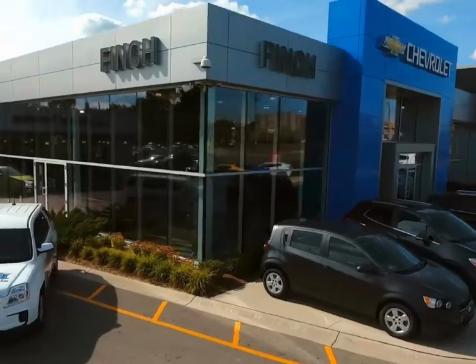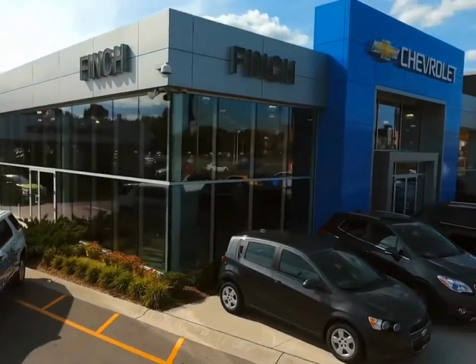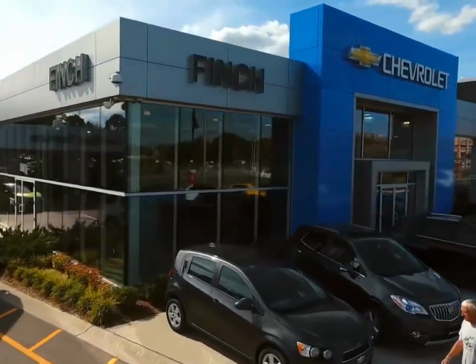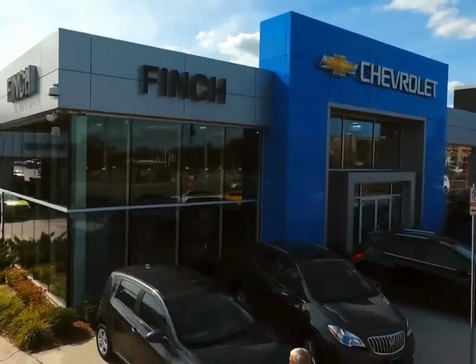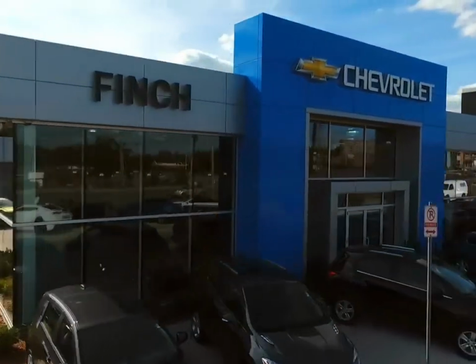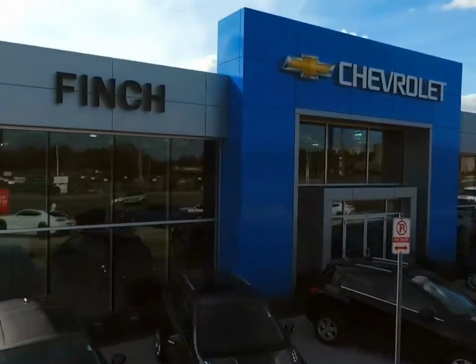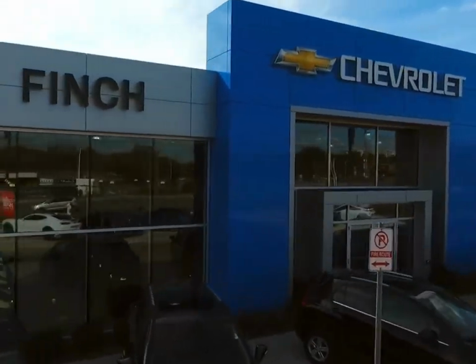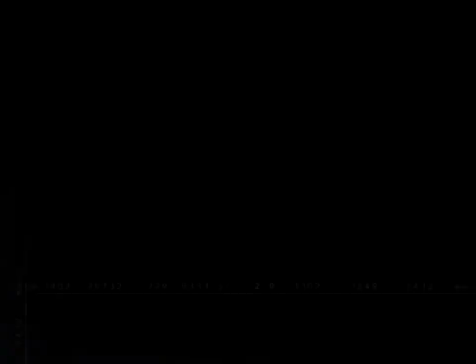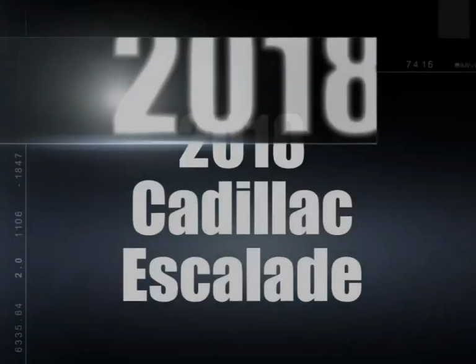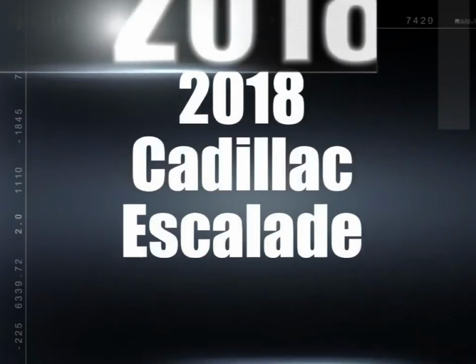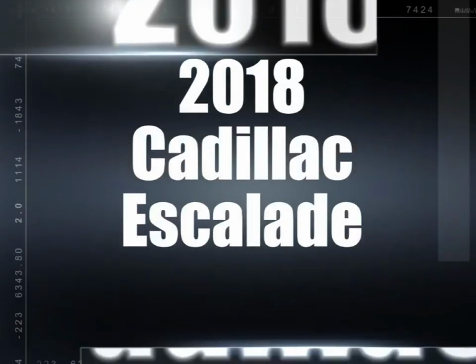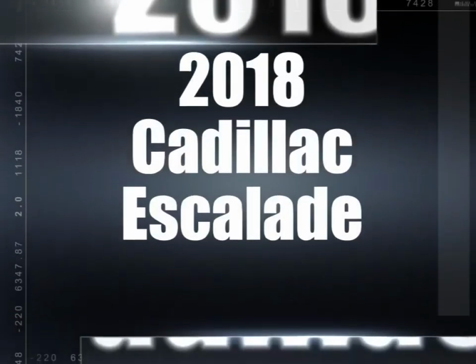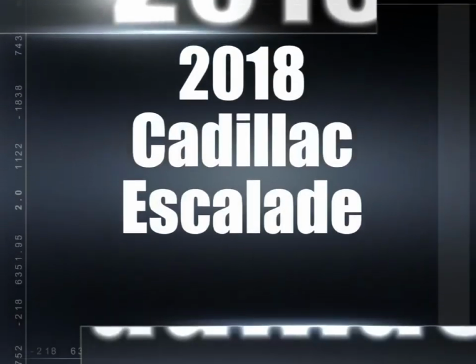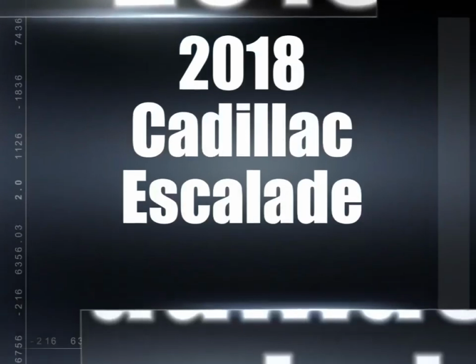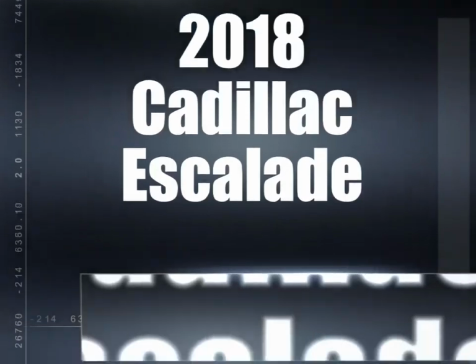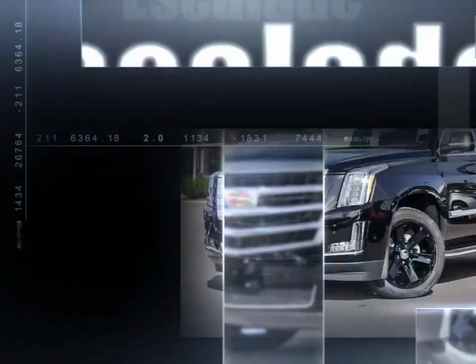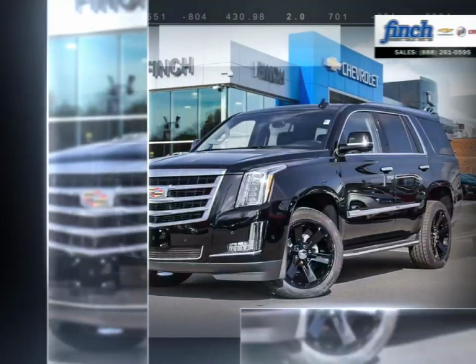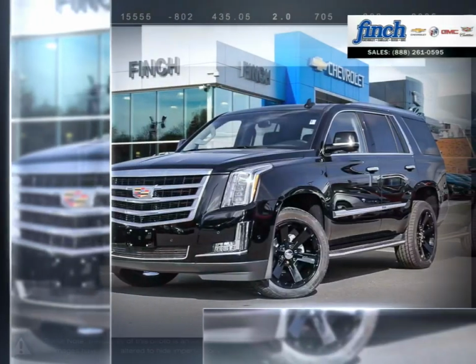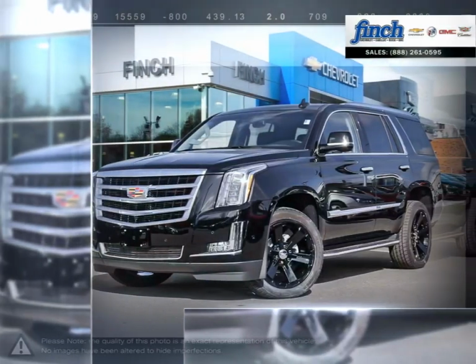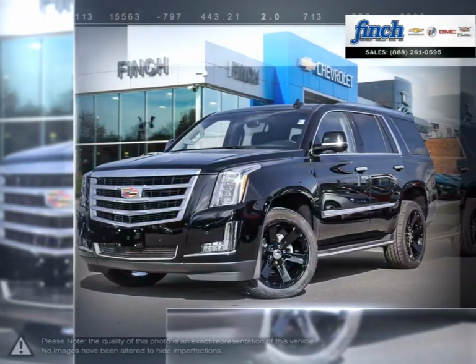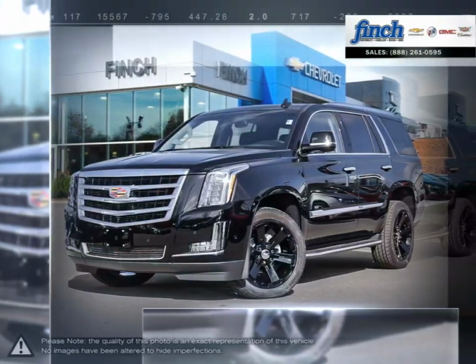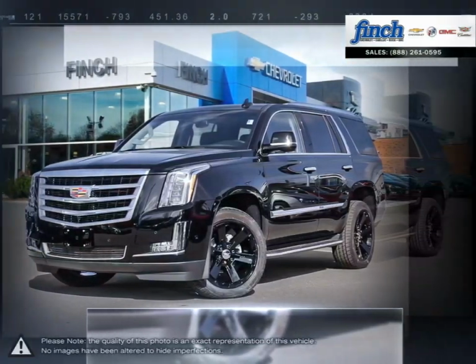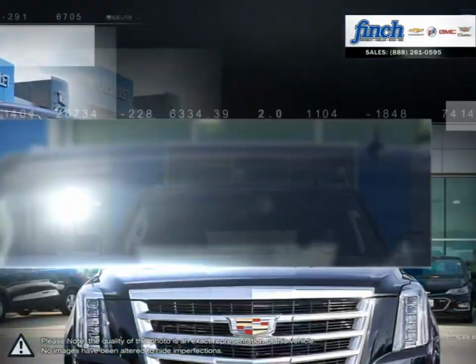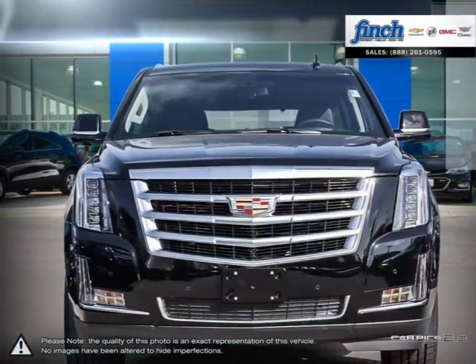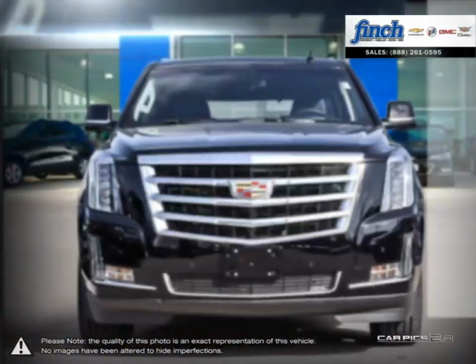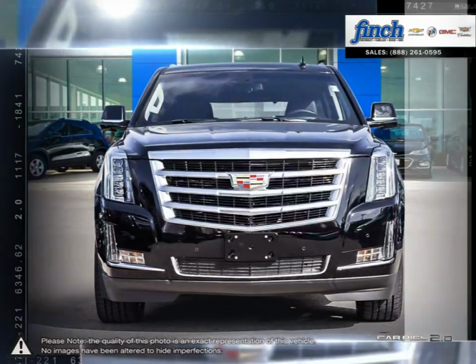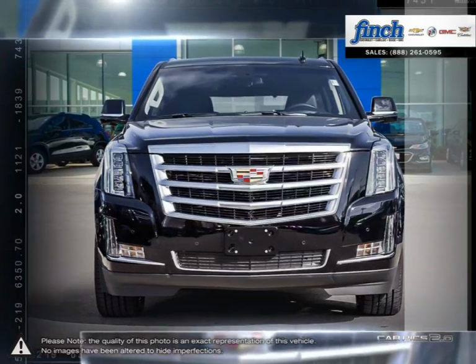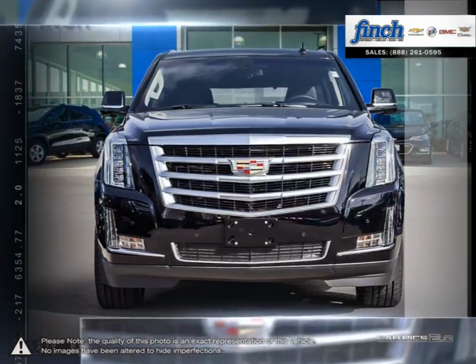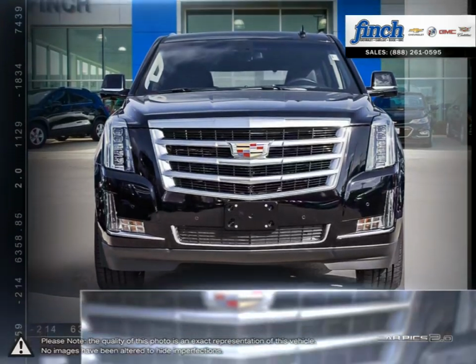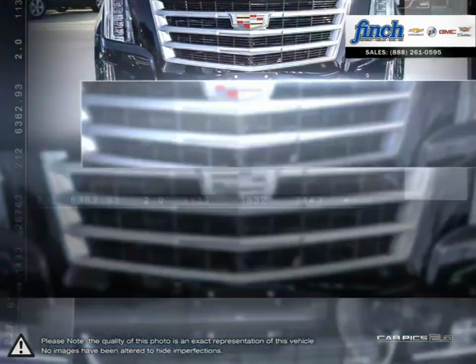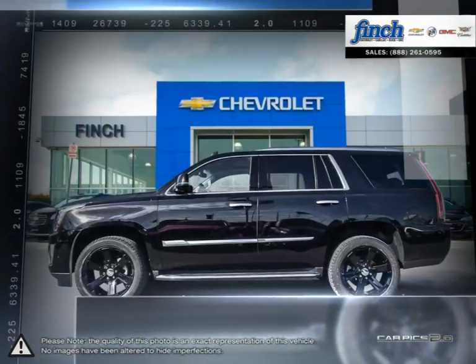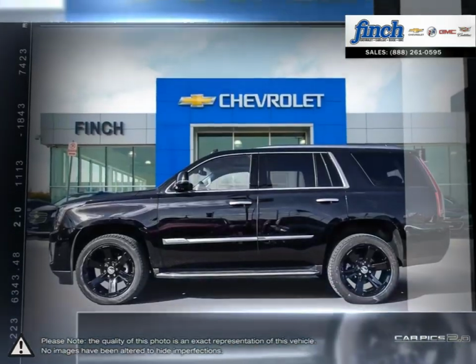Welcome to Finch Chevrolet. Today we're looking at a 2018 Cadillac Escalade. The Cadillac Escalade has remained an icon among SUVs year after year, thanks to its expressive styling and outgoing attitude.